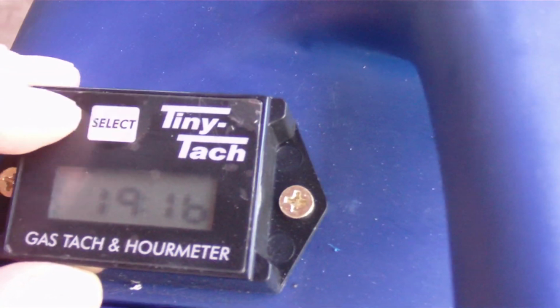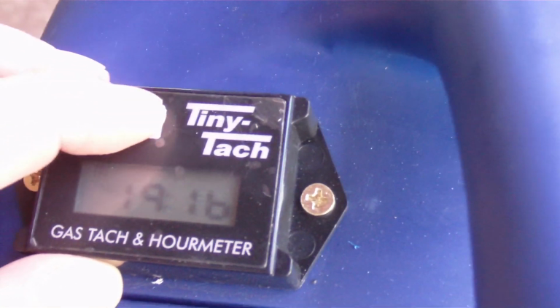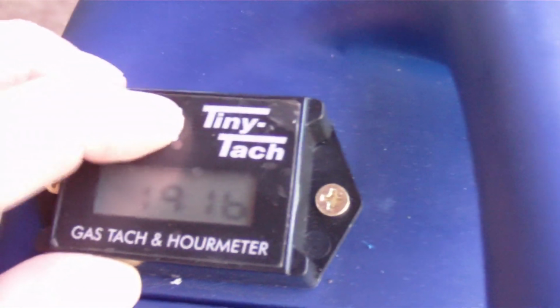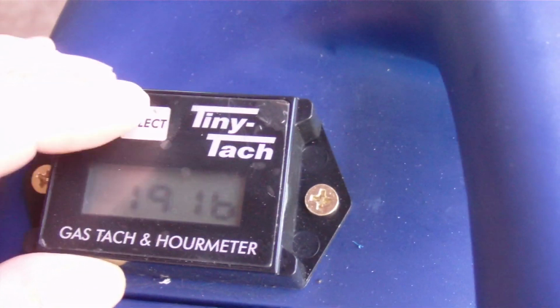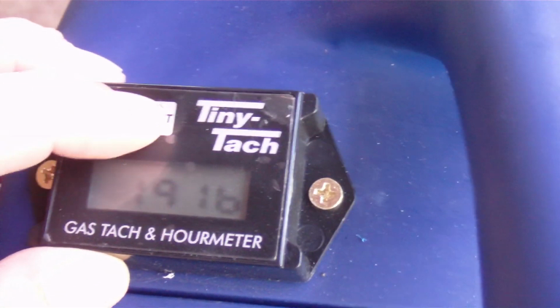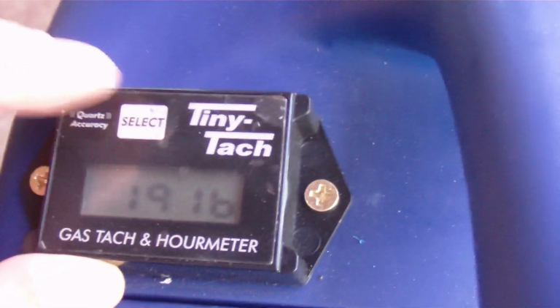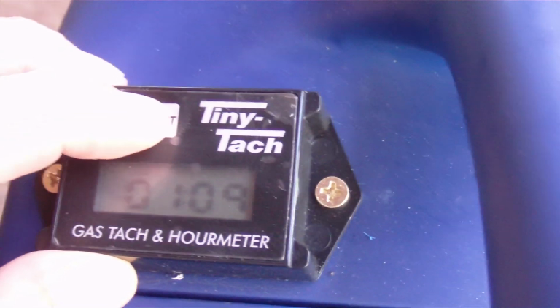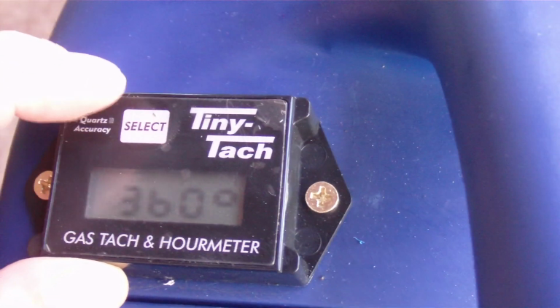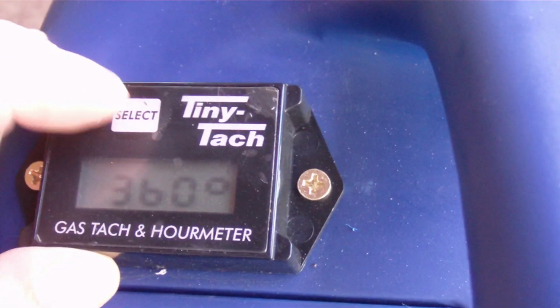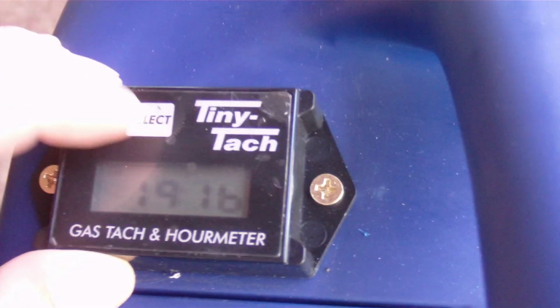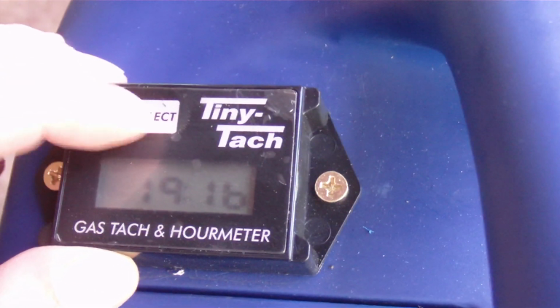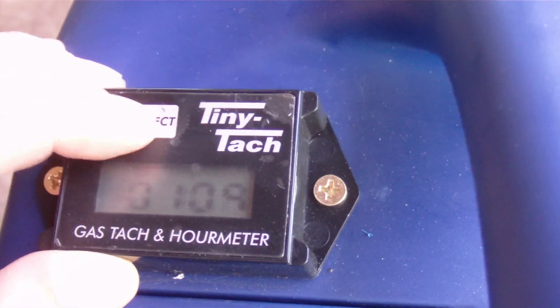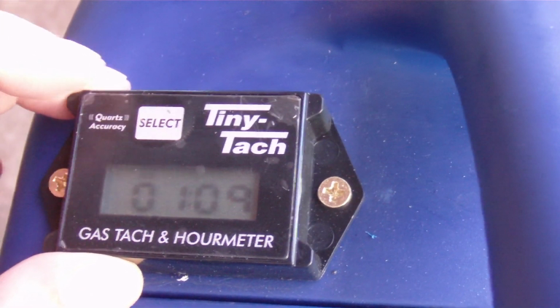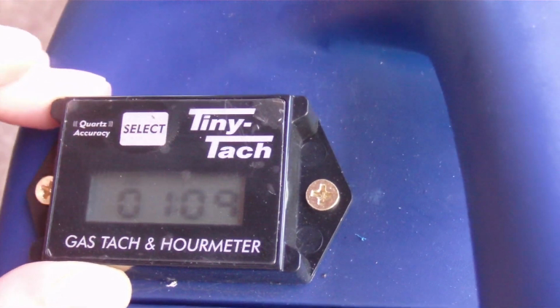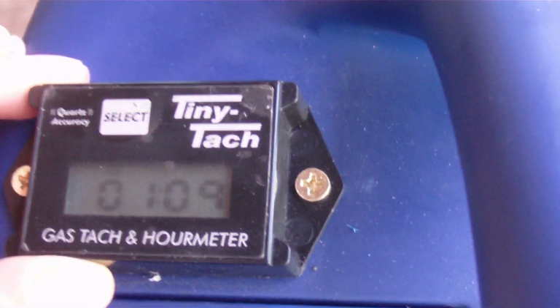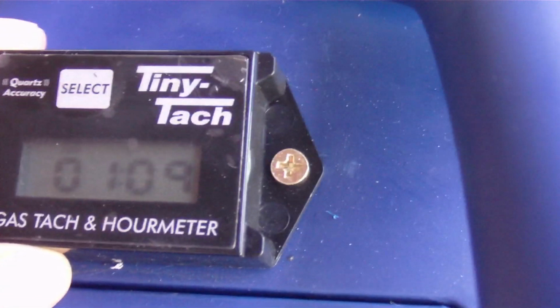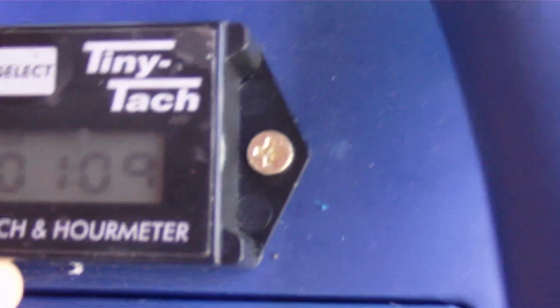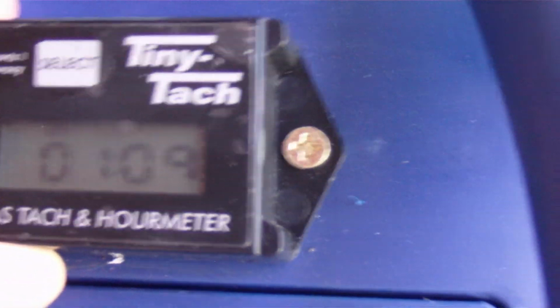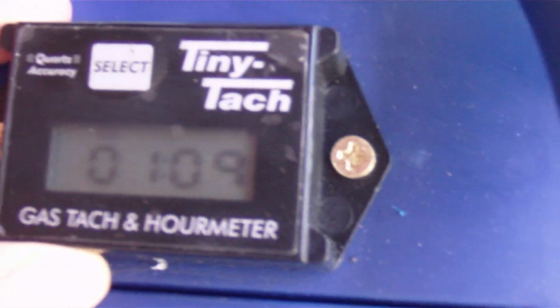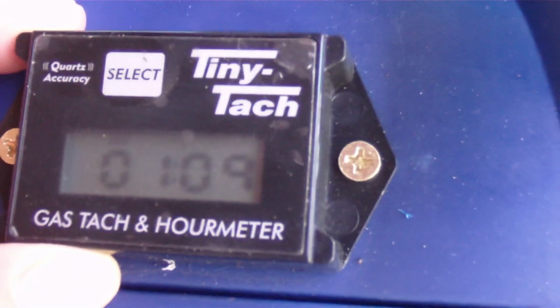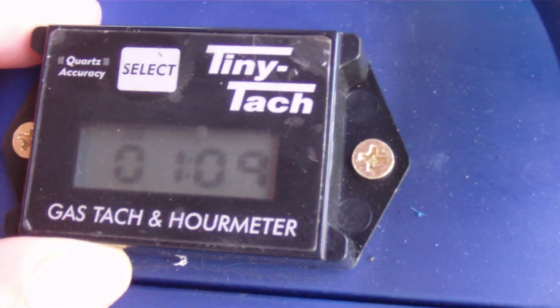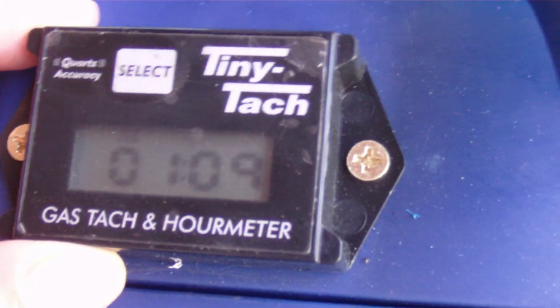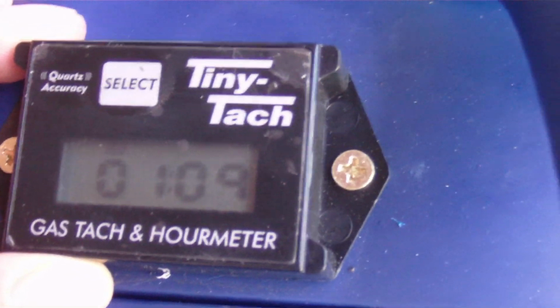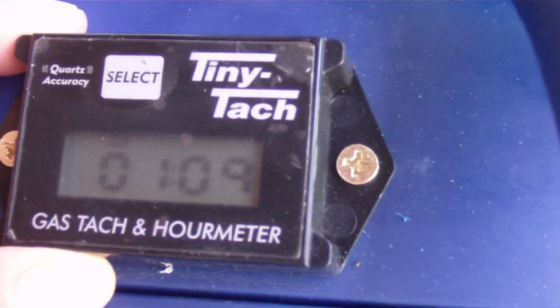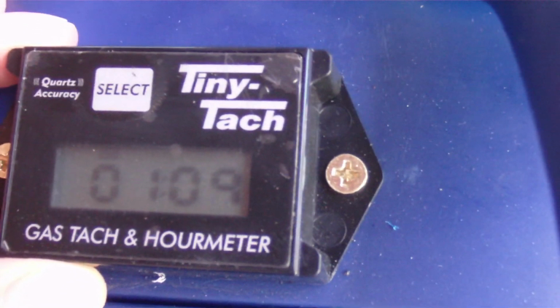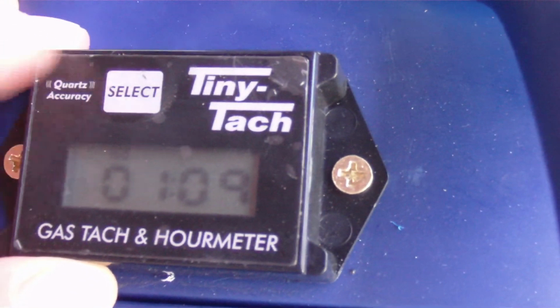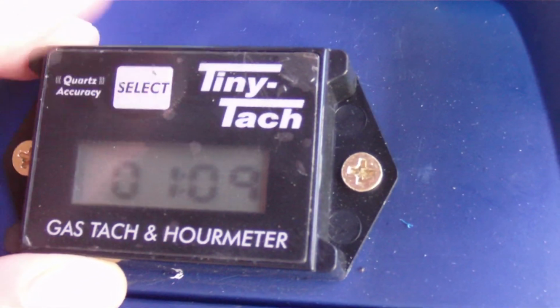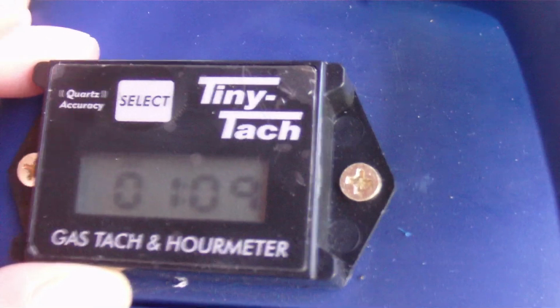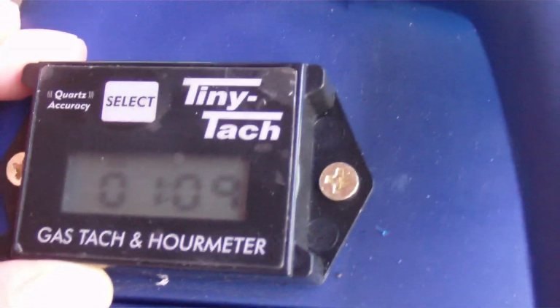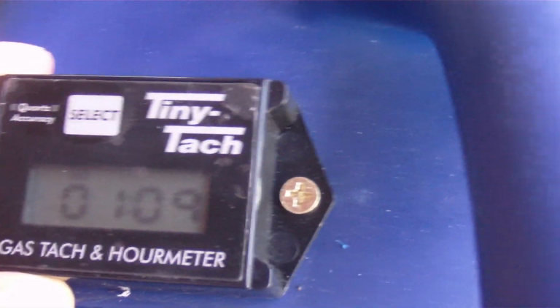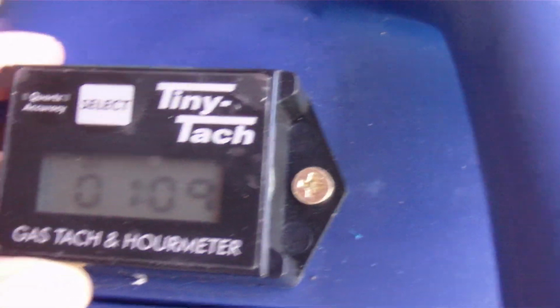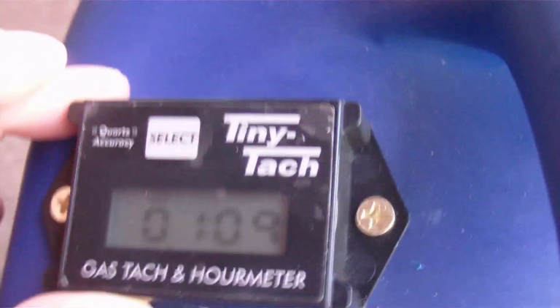What this one does is you can go to the job meter, and it's resettable. Right now it shows one hour, nine minutes. You can reset that to keep track of your oil changes and maintenance.